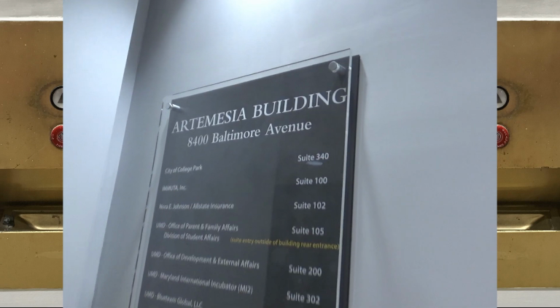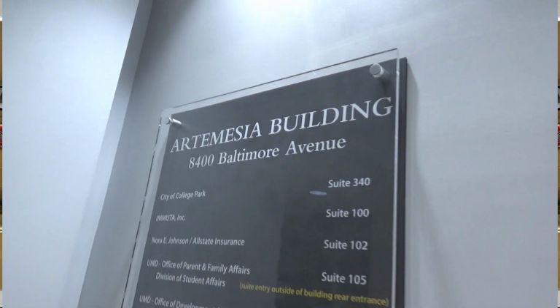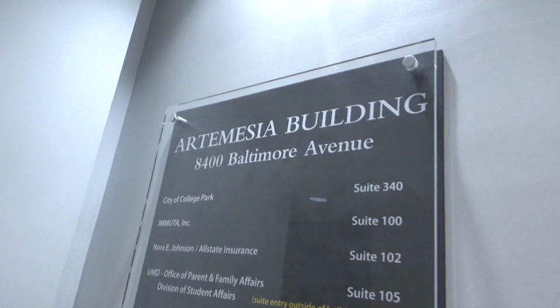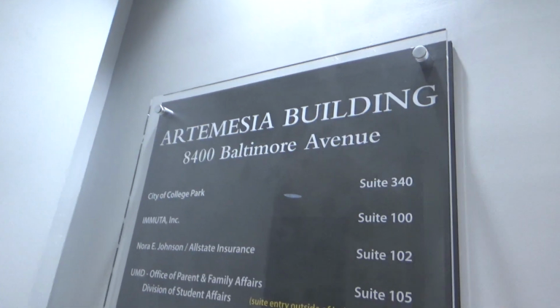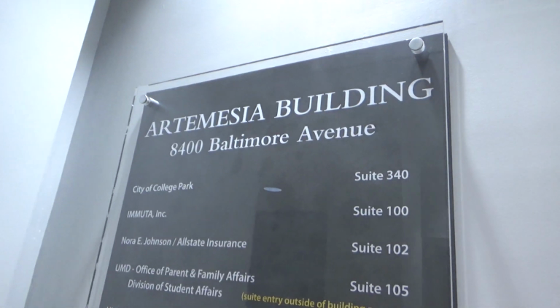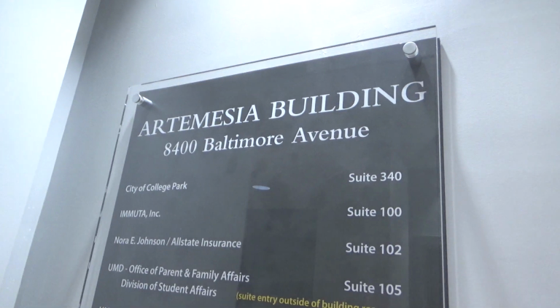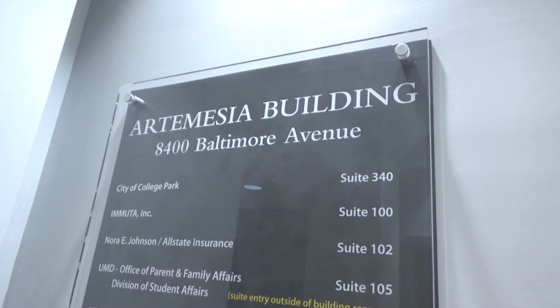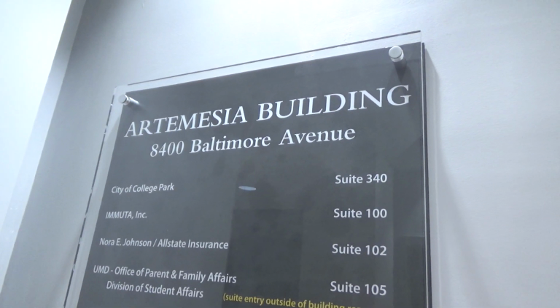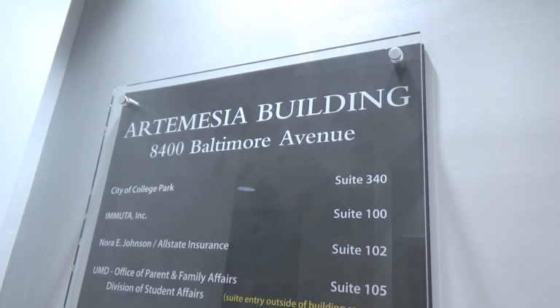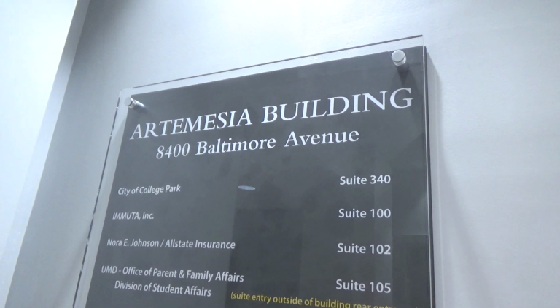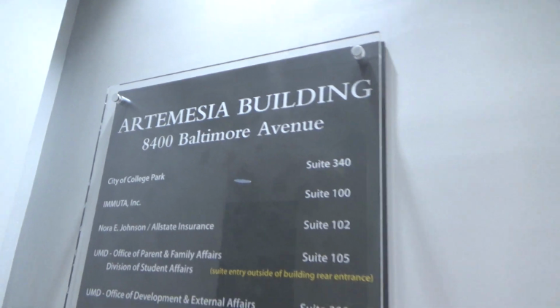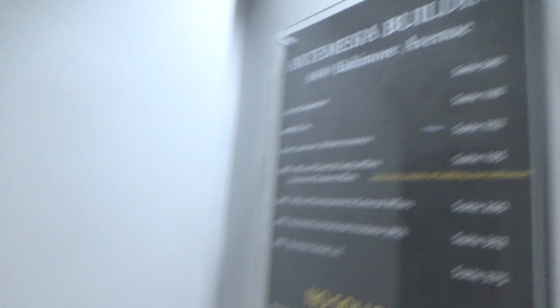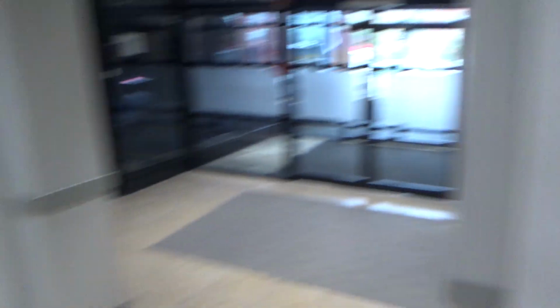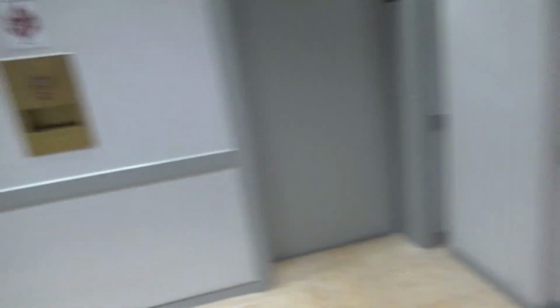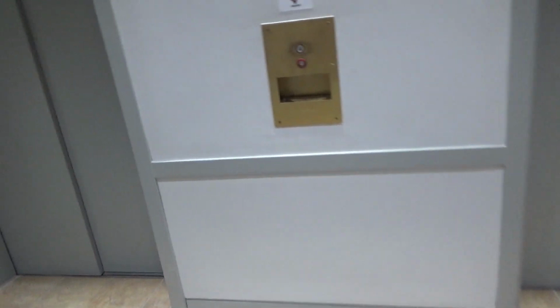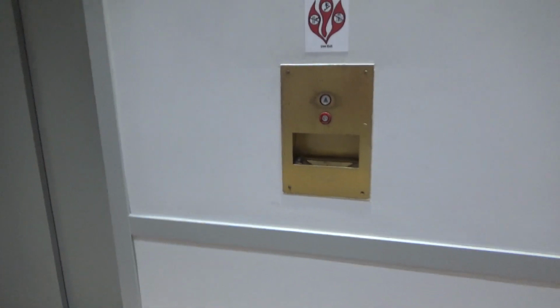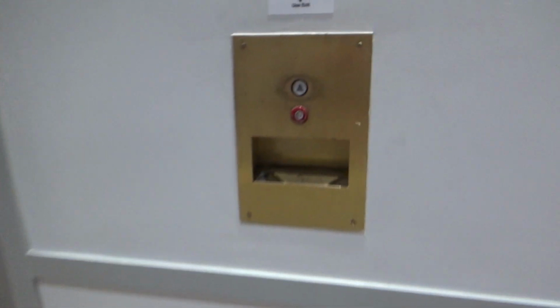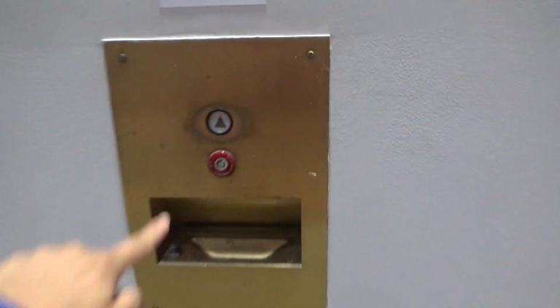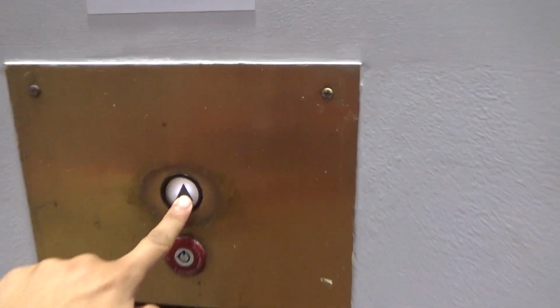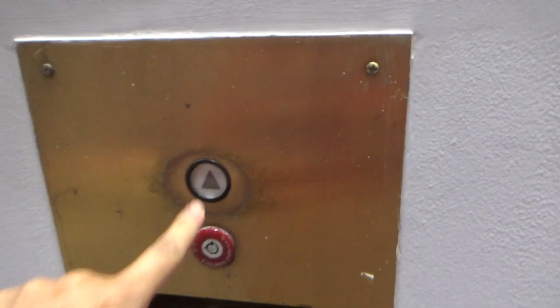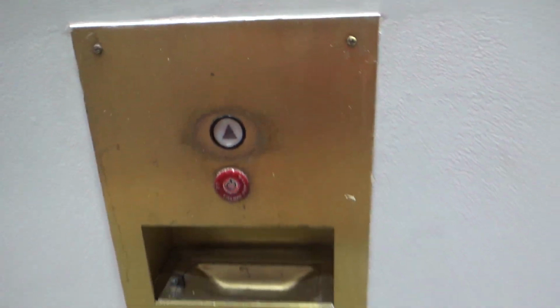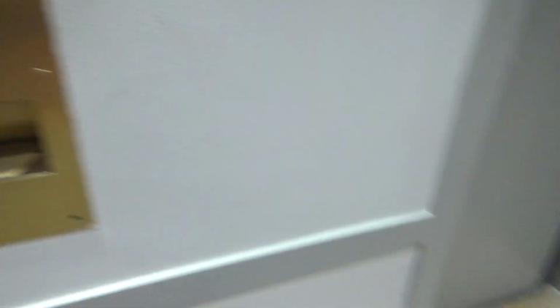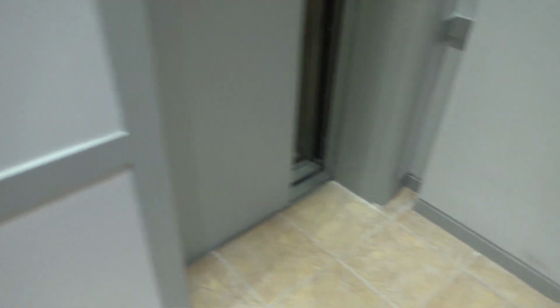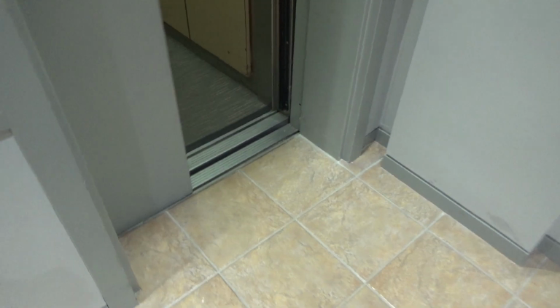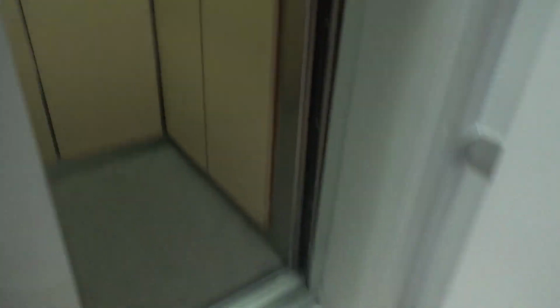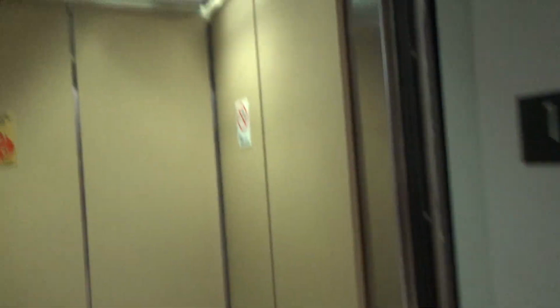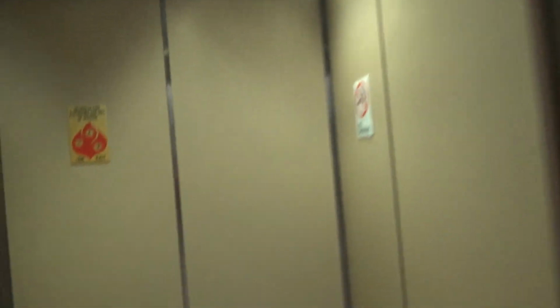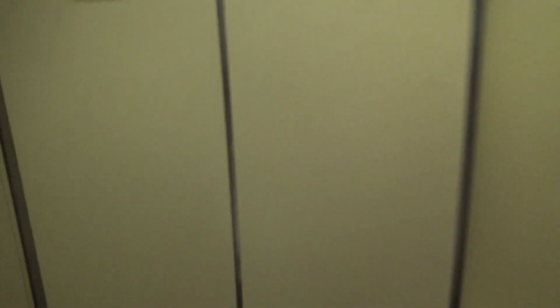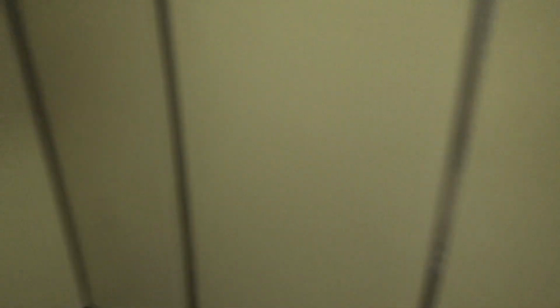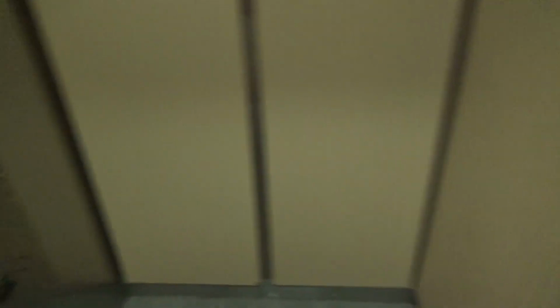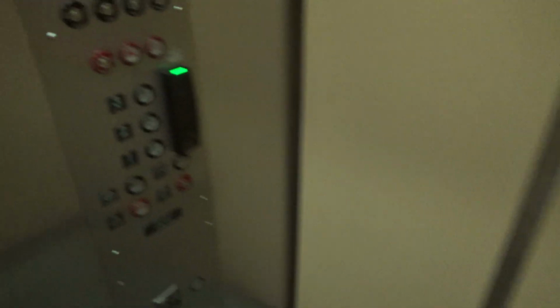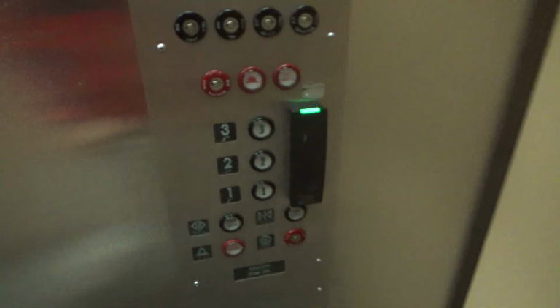This is the elevator at the Artemisia Building, 8400 Baltimore Avenue in College Park, PA. I think this might be part of the University of Maryland — this building. I know there's University of Maryland stuff in here.